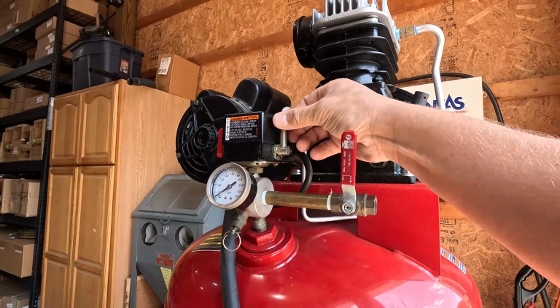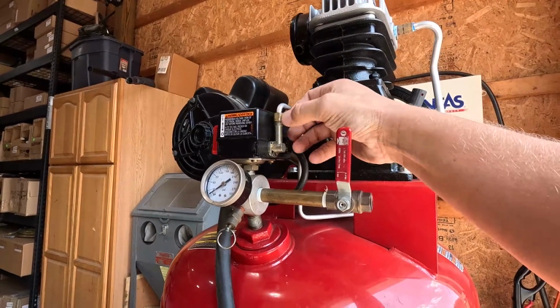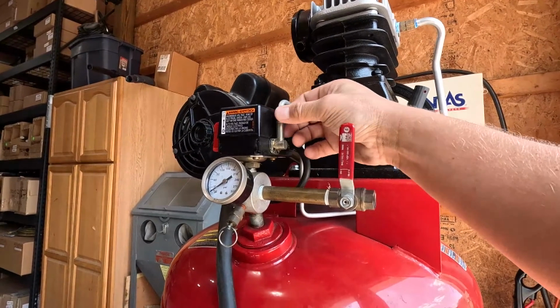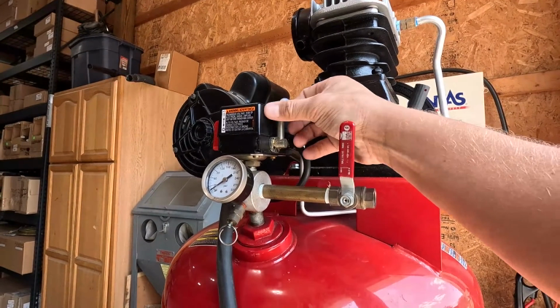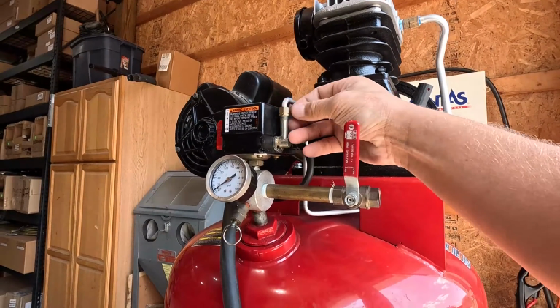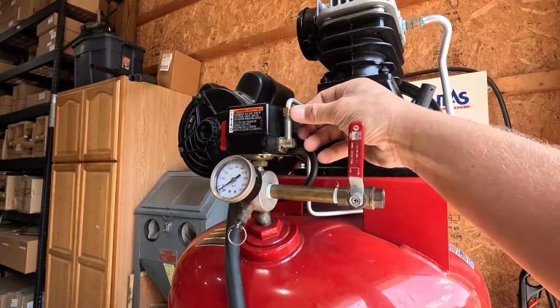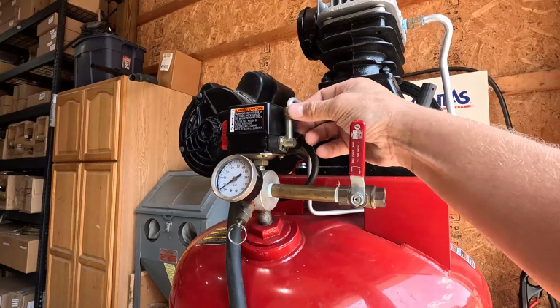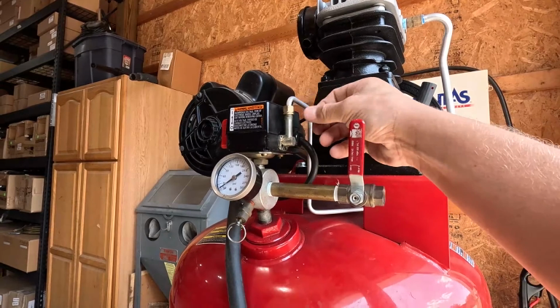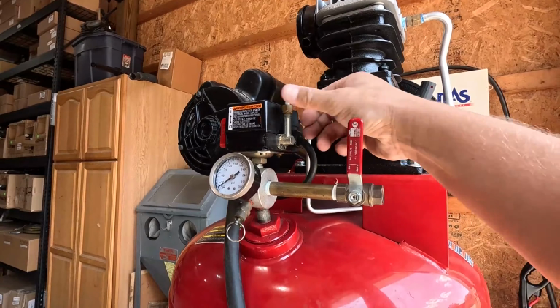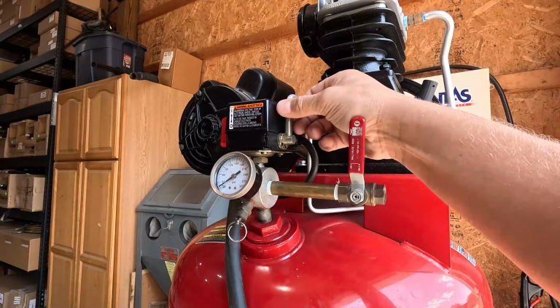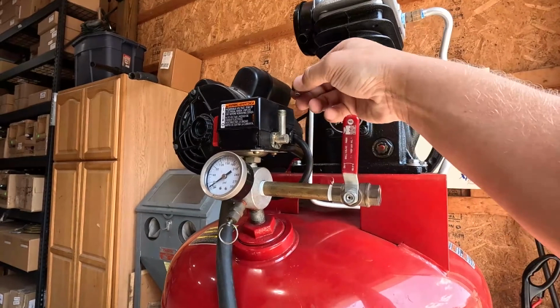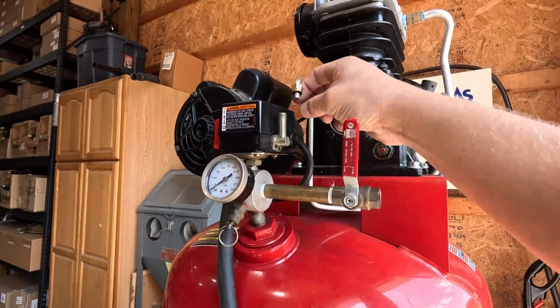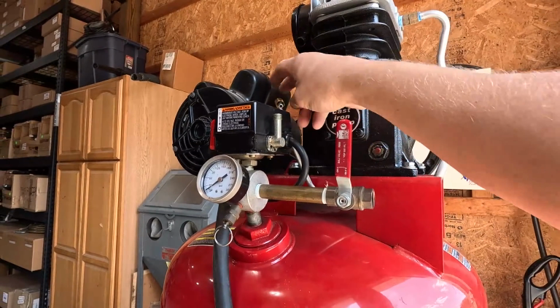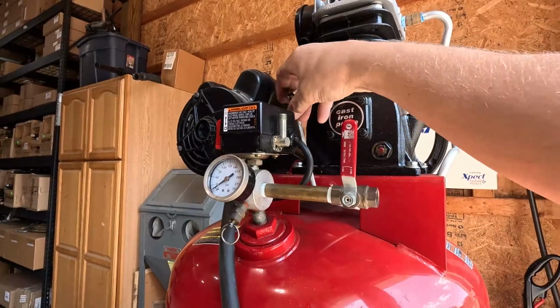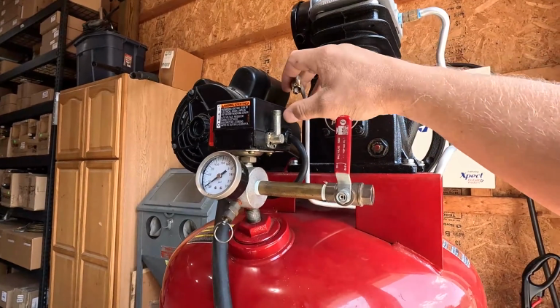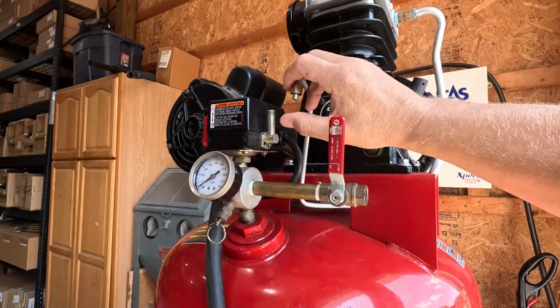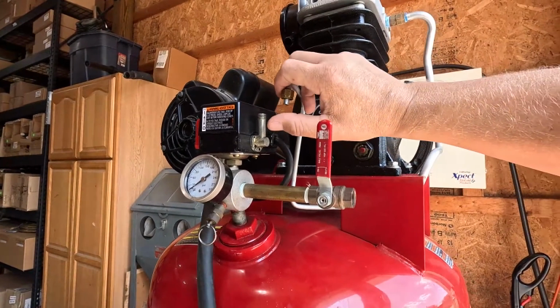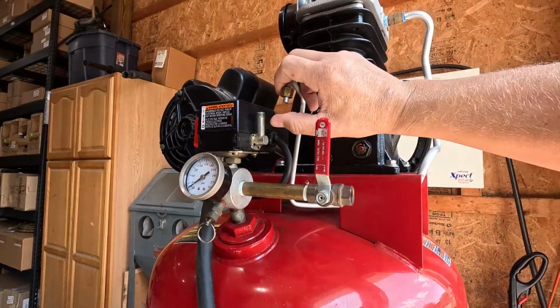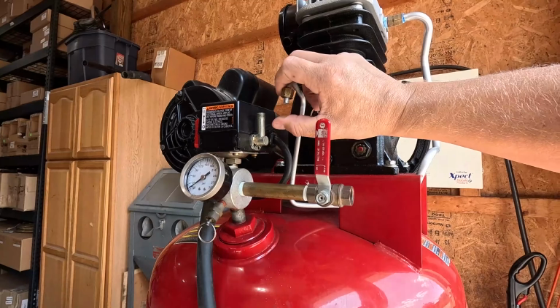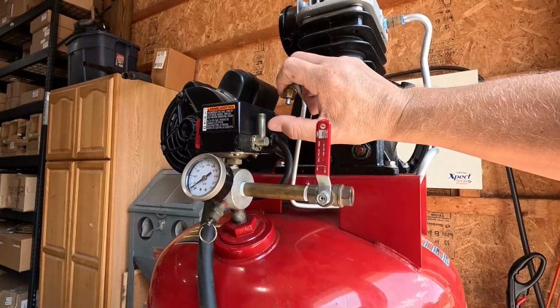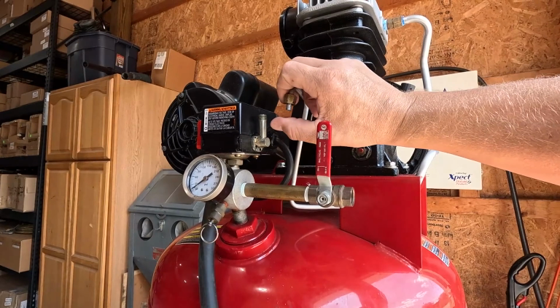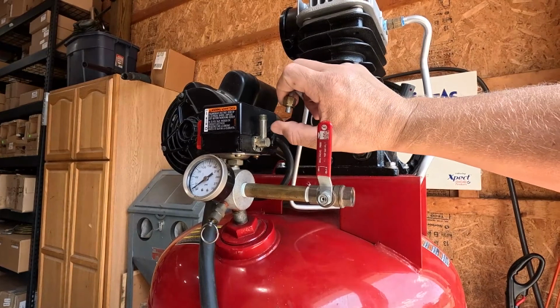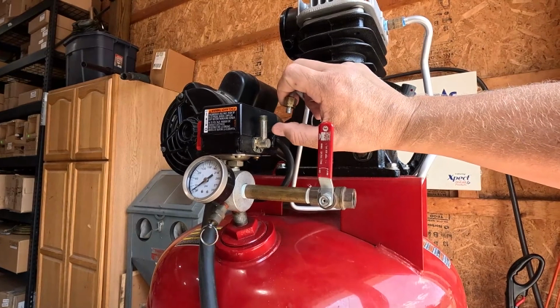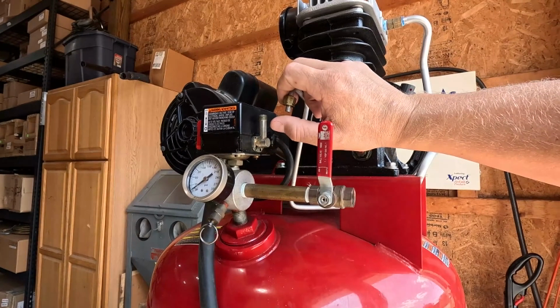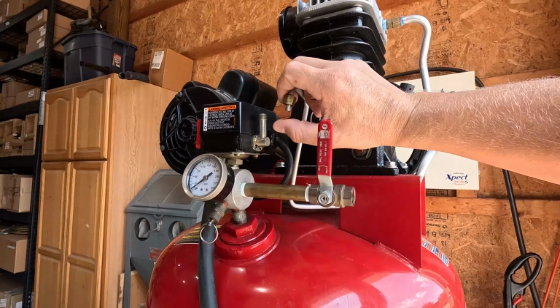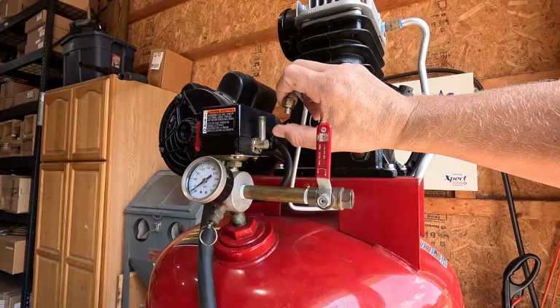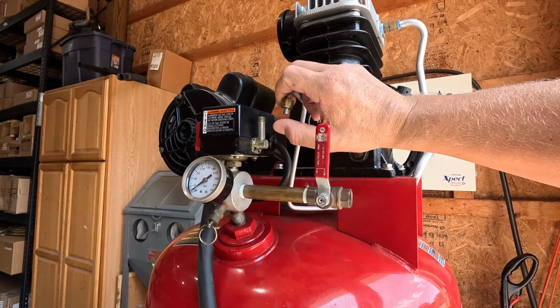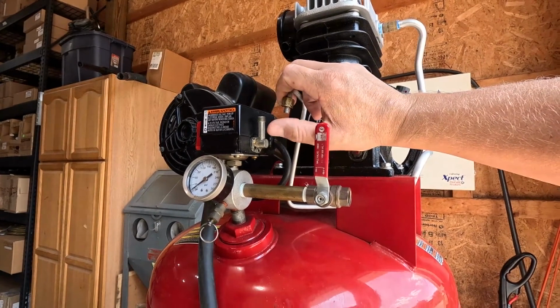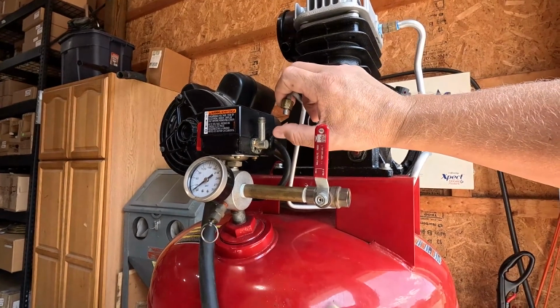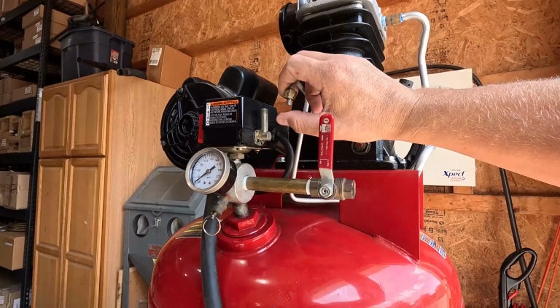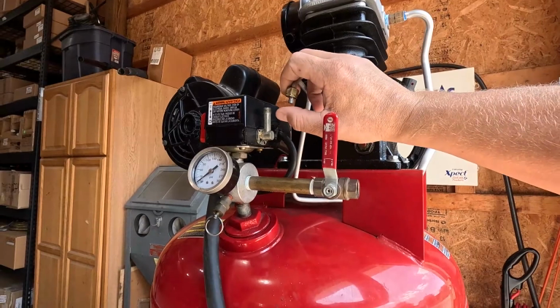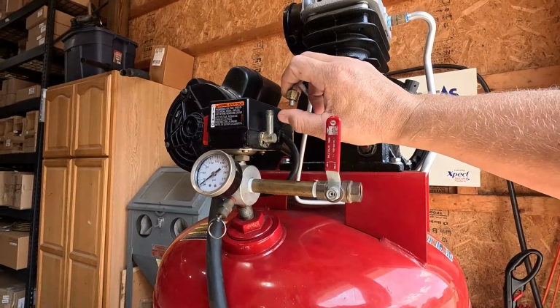A way to check whether that's actually the case is to remove your check valve pipe. Remove it and you have the air flowing through it — it's actually your check valve not seating properly, so your check valve needs to be replaced.